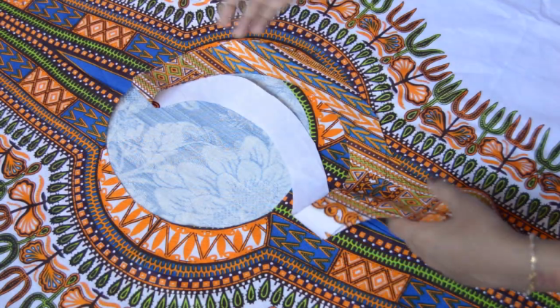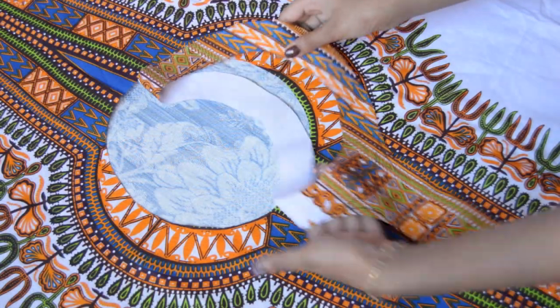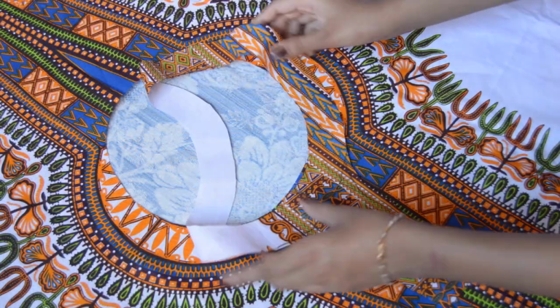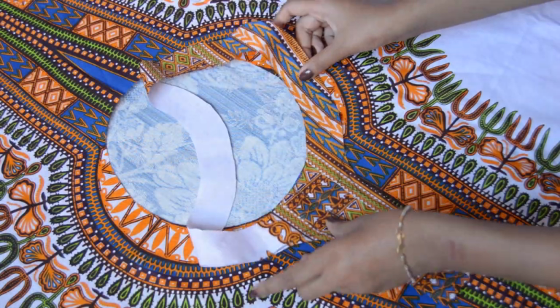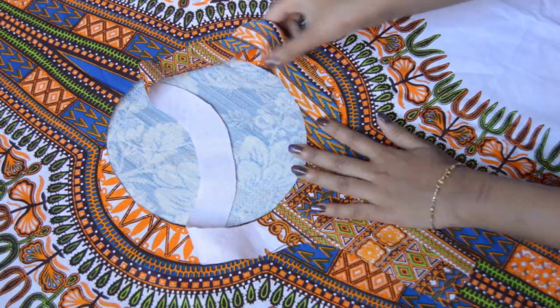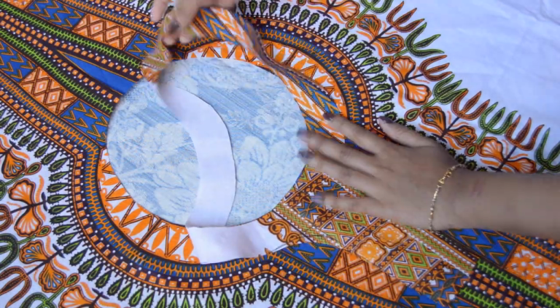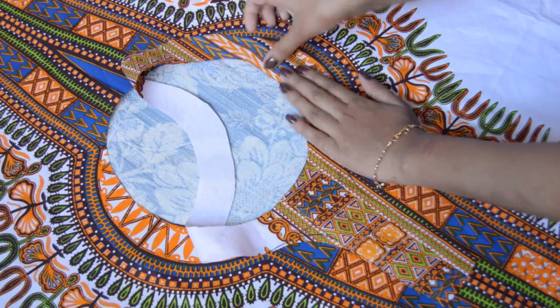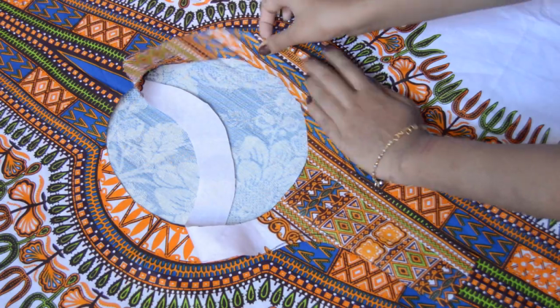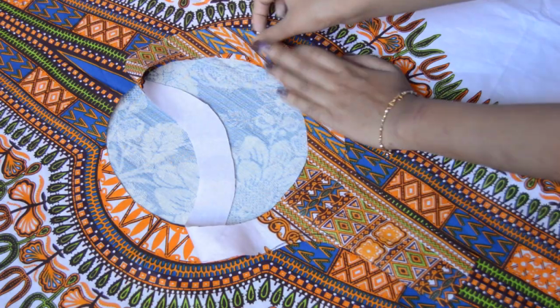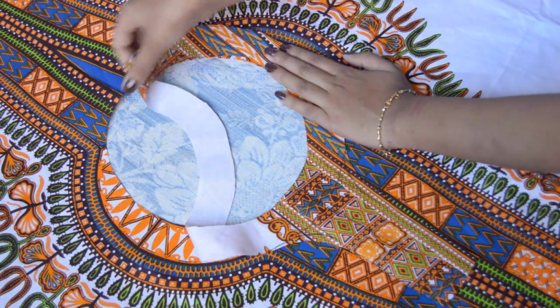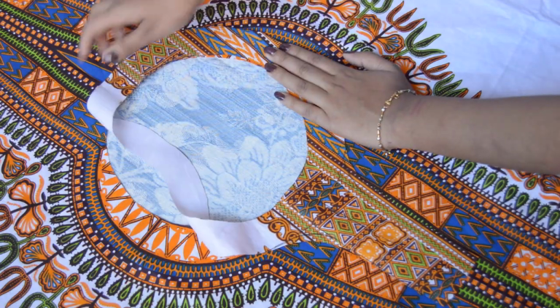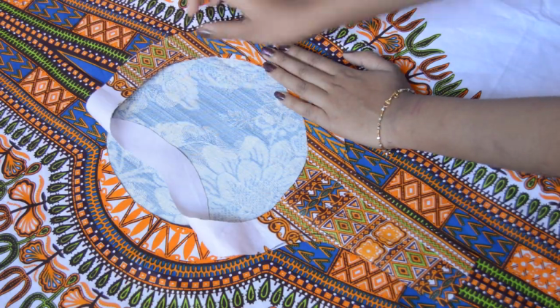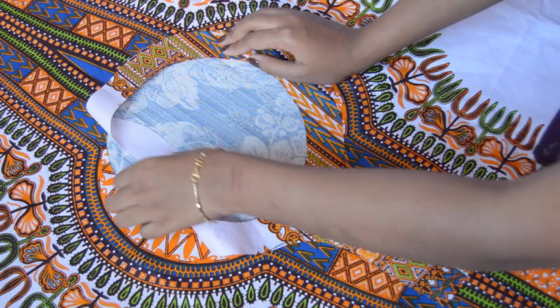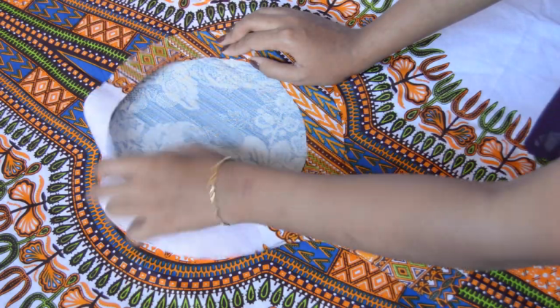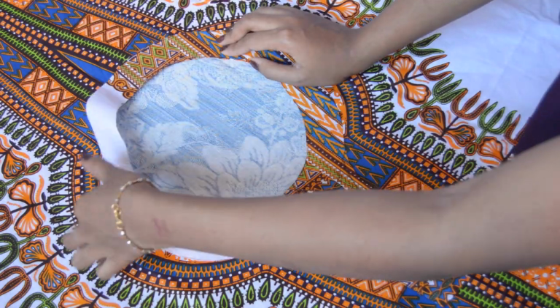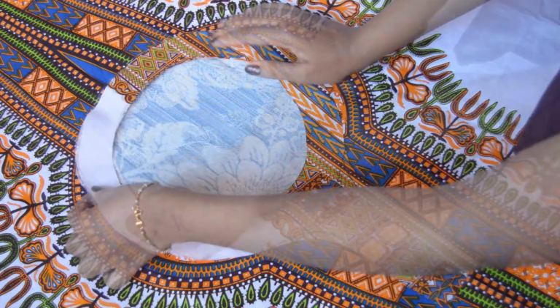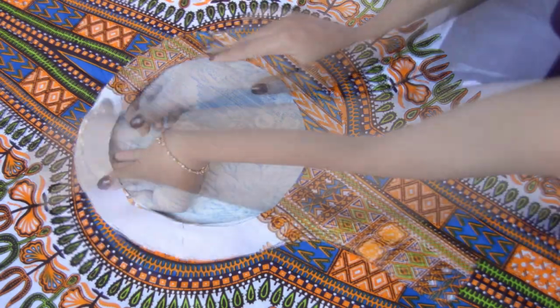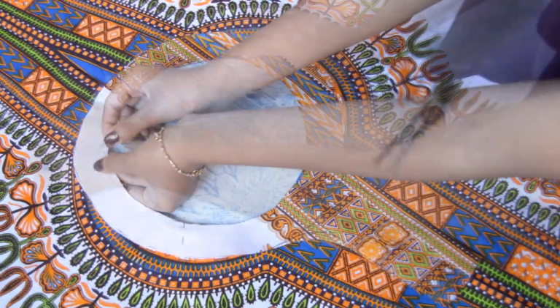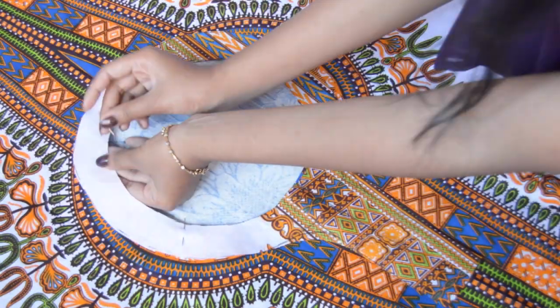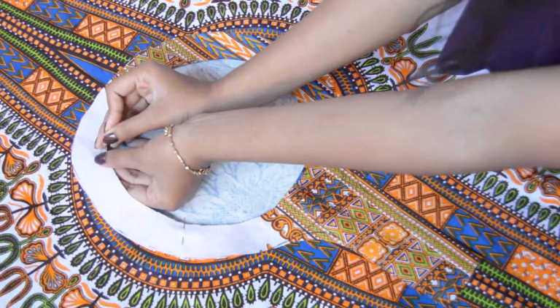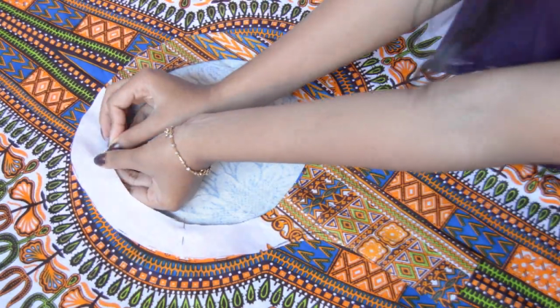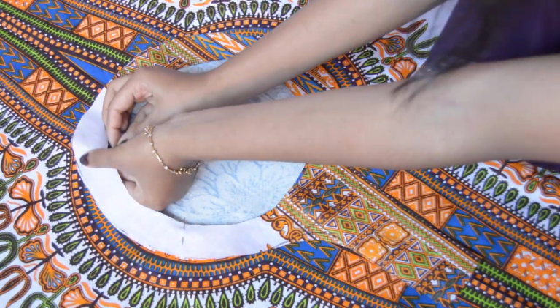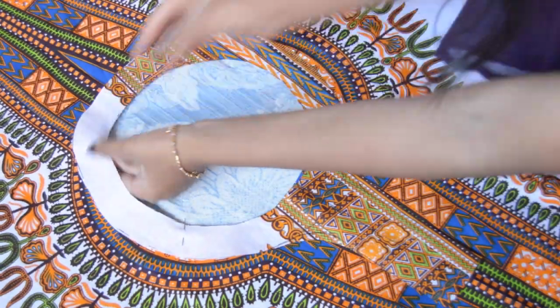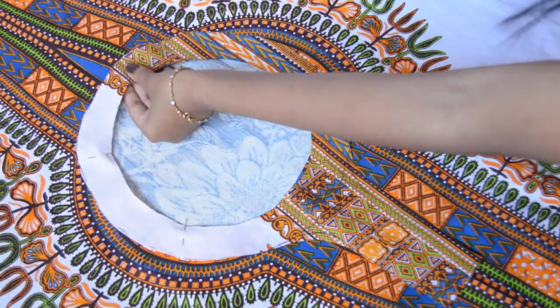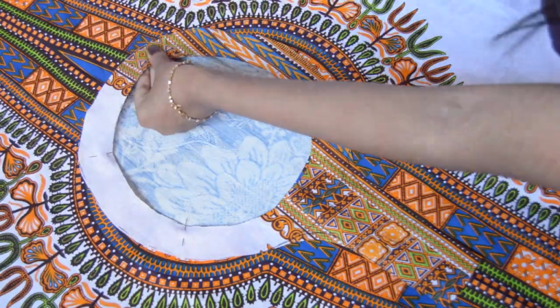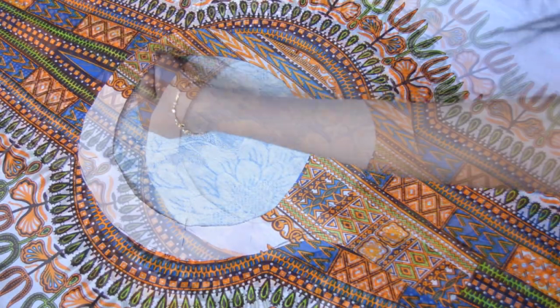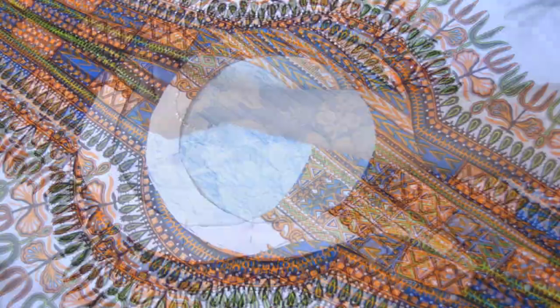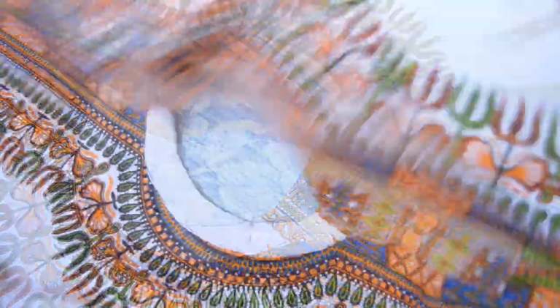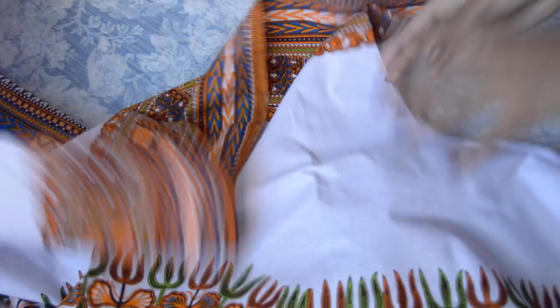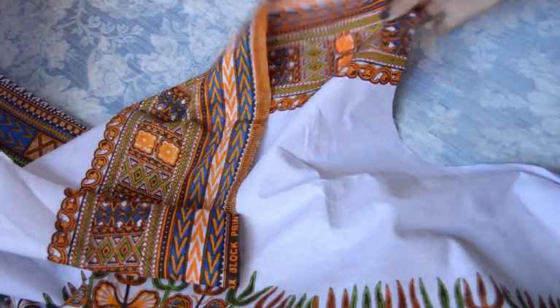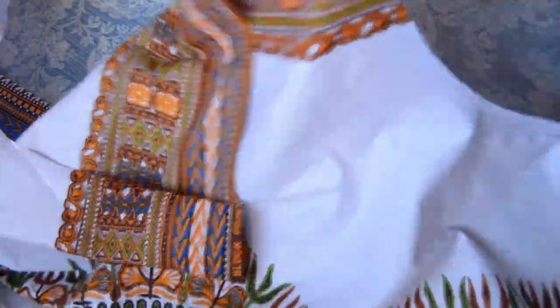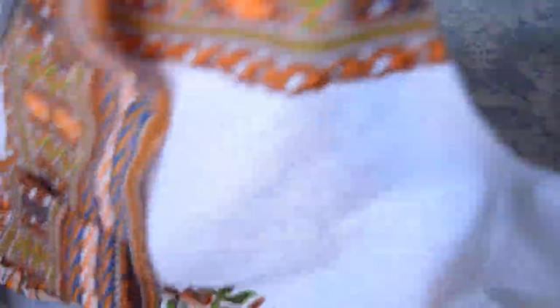Now, sew on the facing like this. I wanted a tie on the neckline so I made a strap and pinned it in place before sewing on the facing.